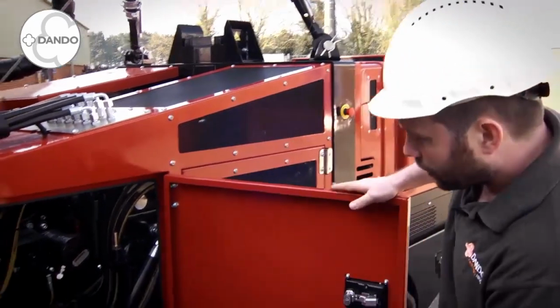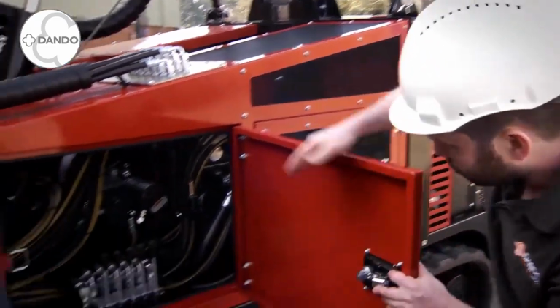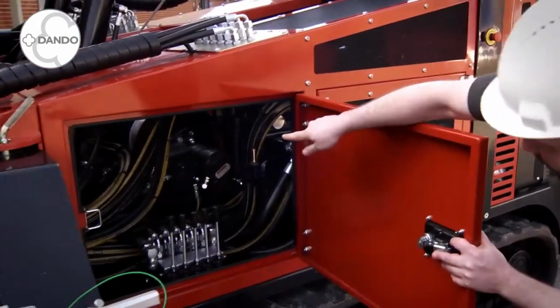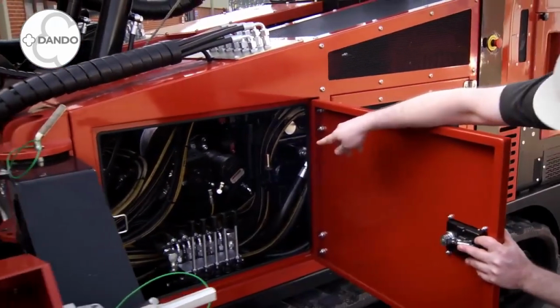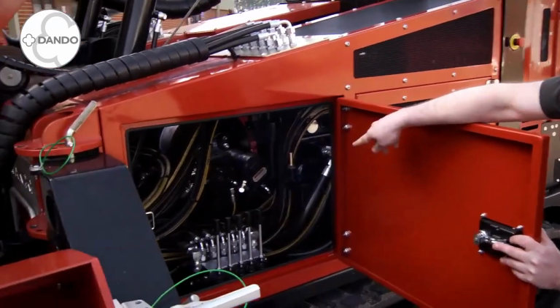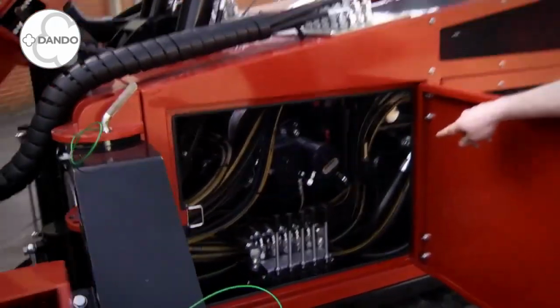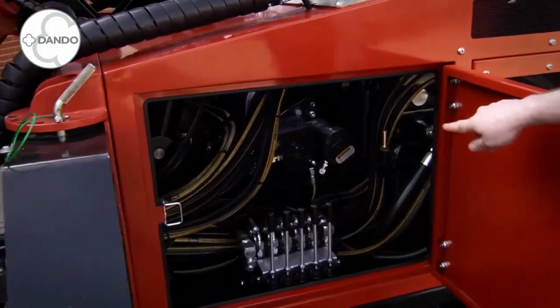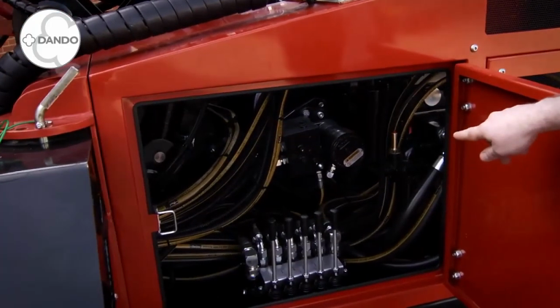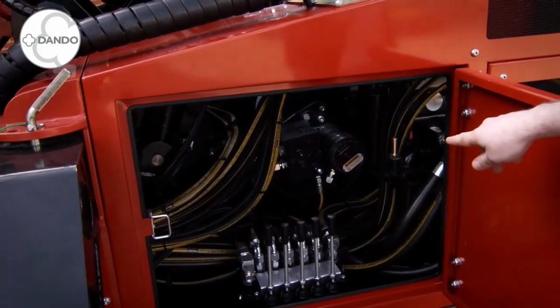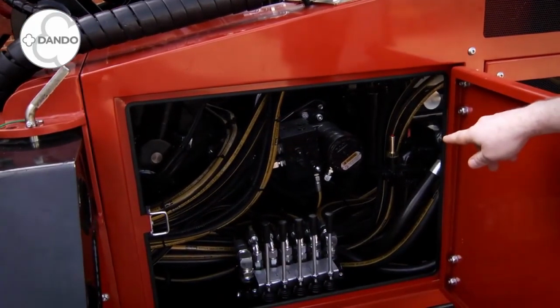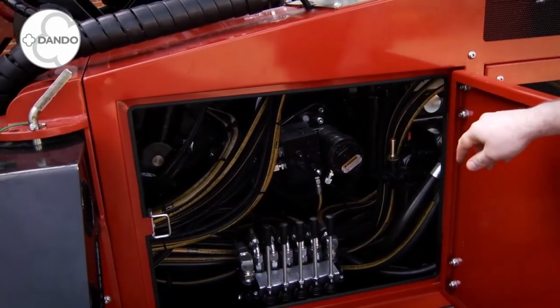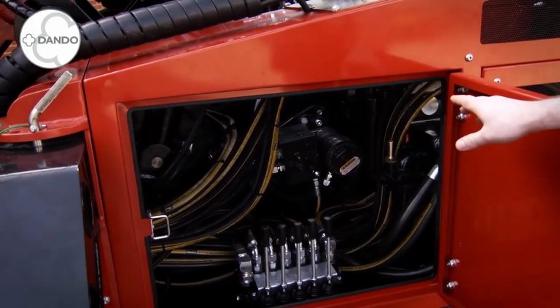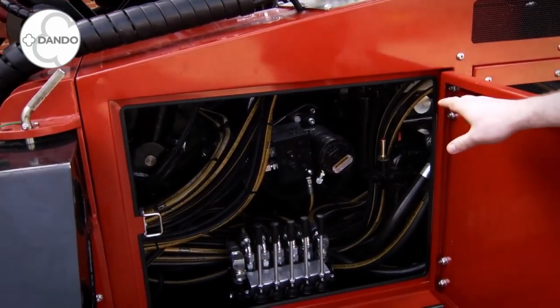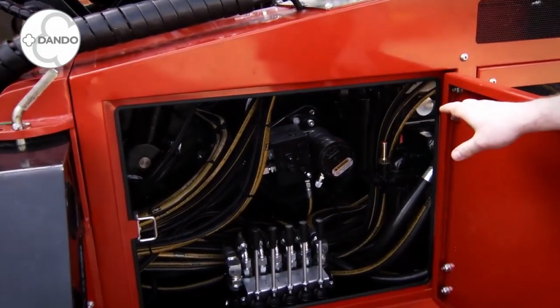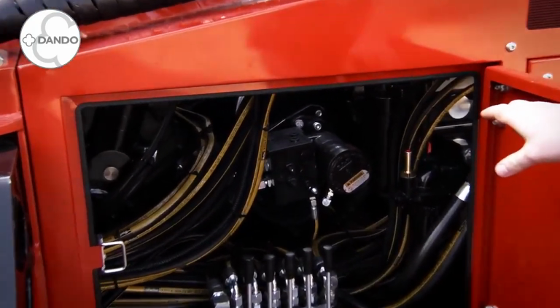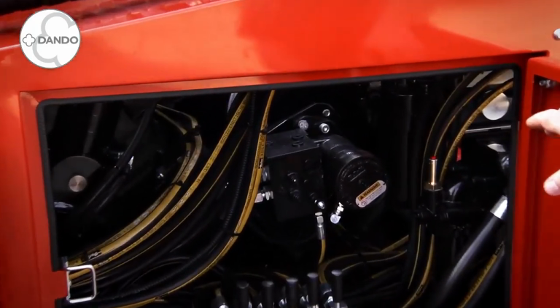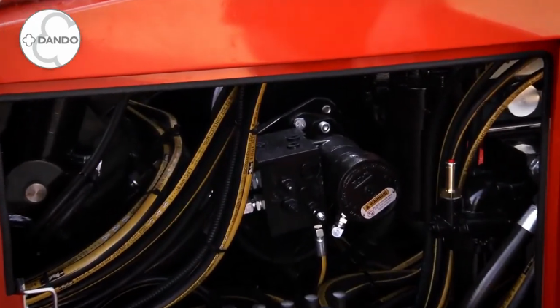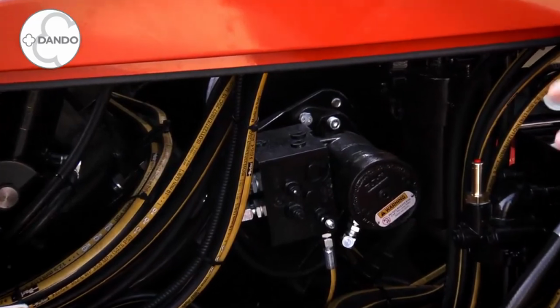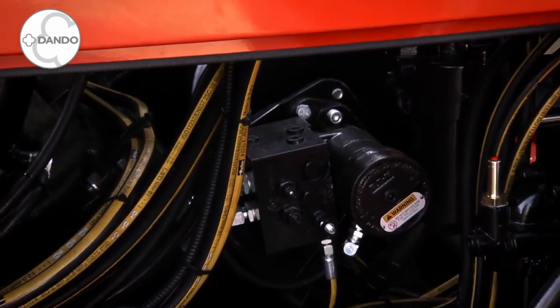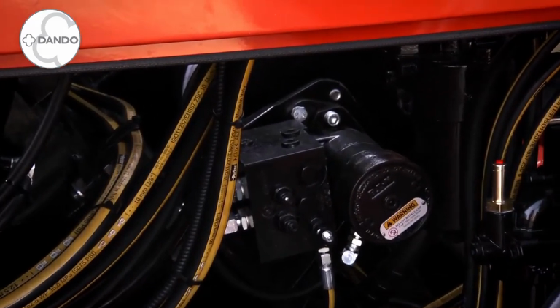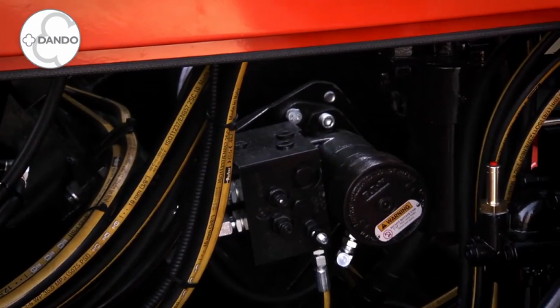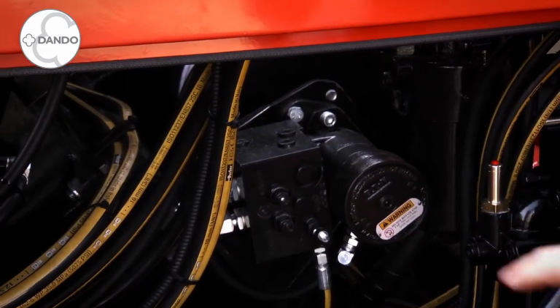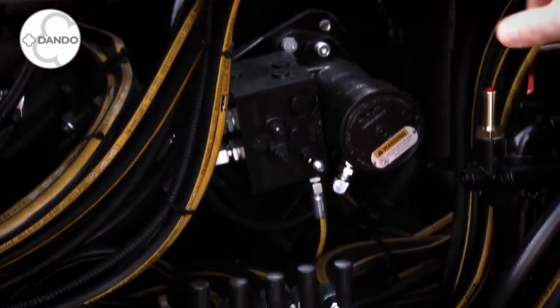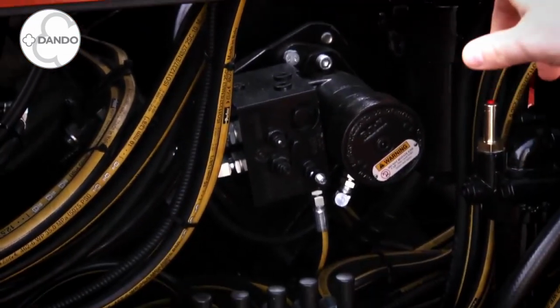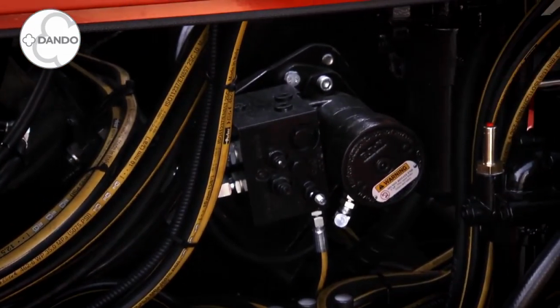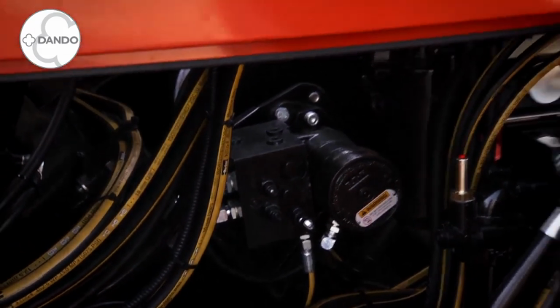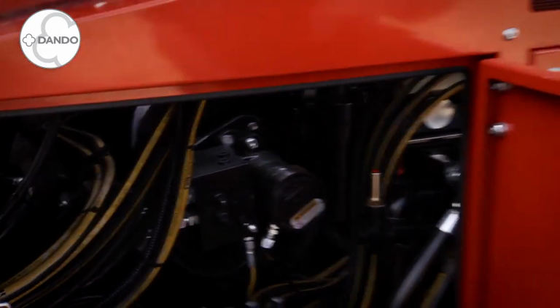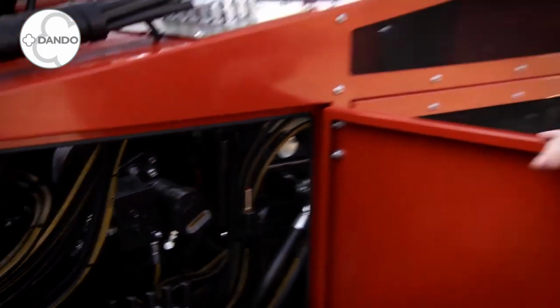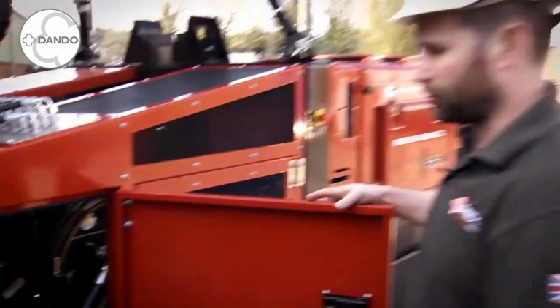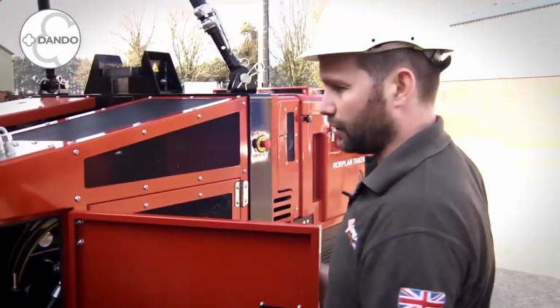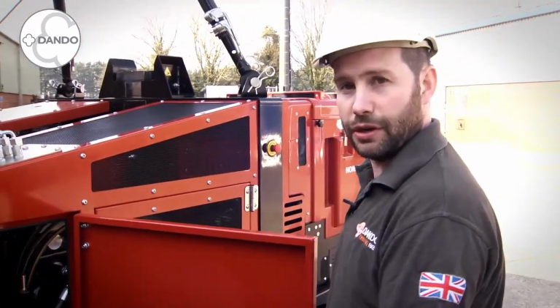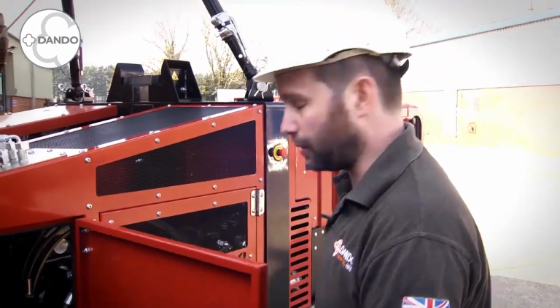You can also see in here we have our wireline winch on this model, which is a 400 metre high speed wireline for use with wireline coring equipment. We also have slightly higher up our main tooling winch, which is a two ton unit on this model.